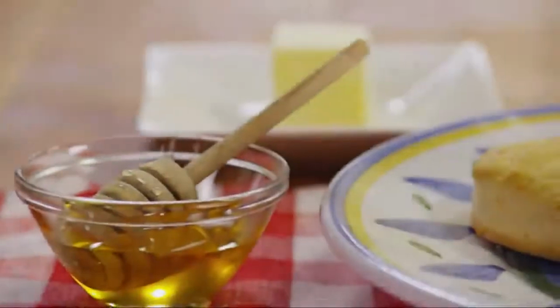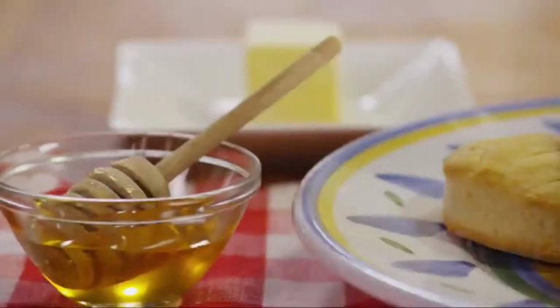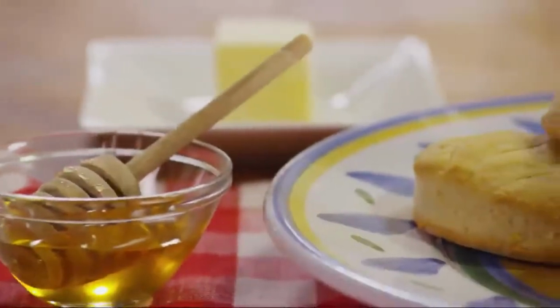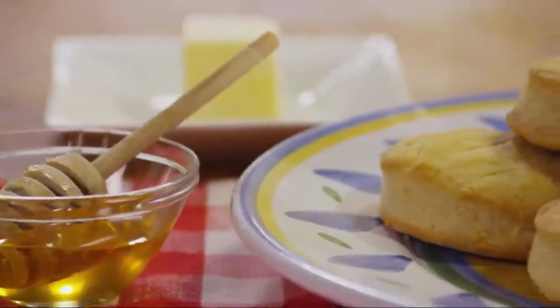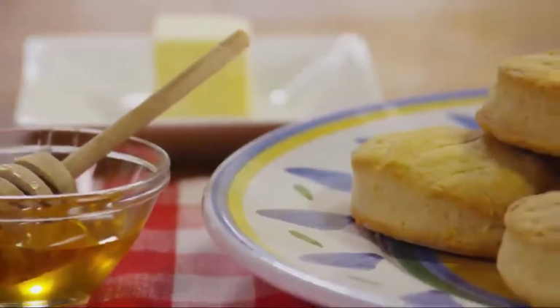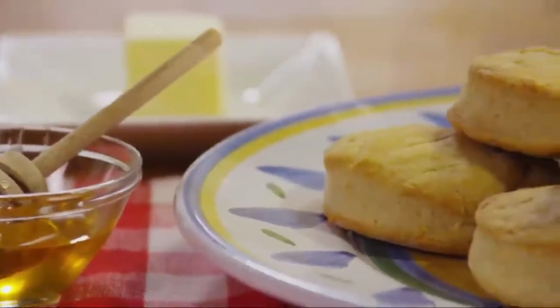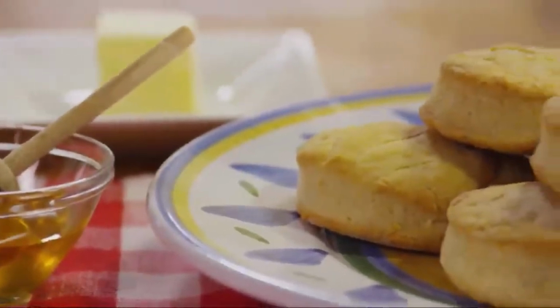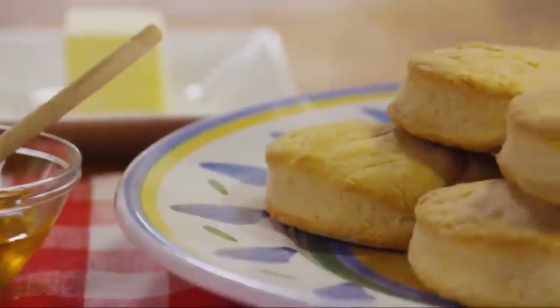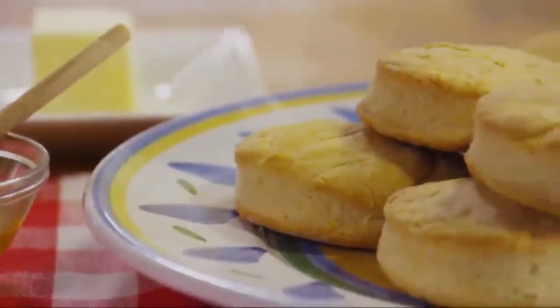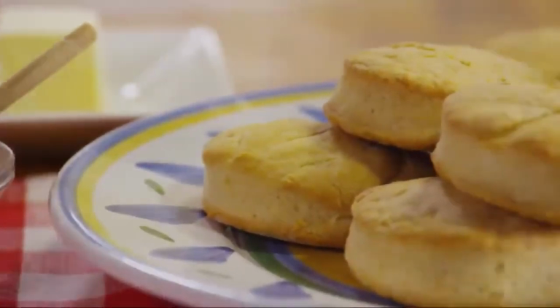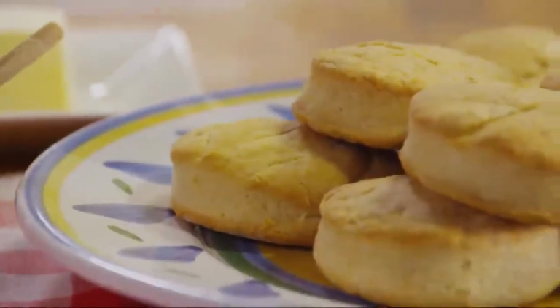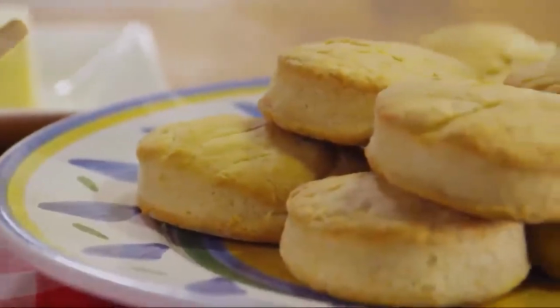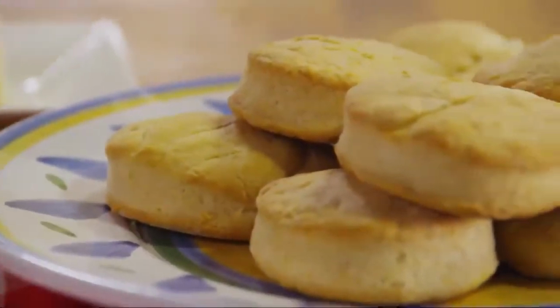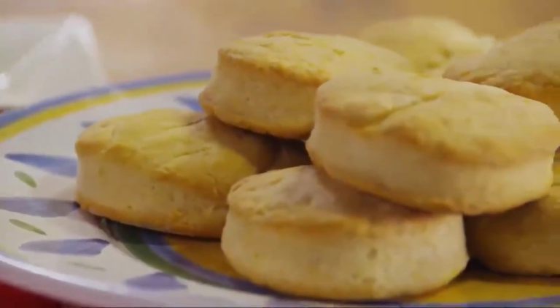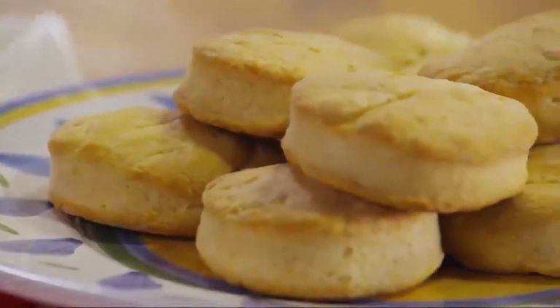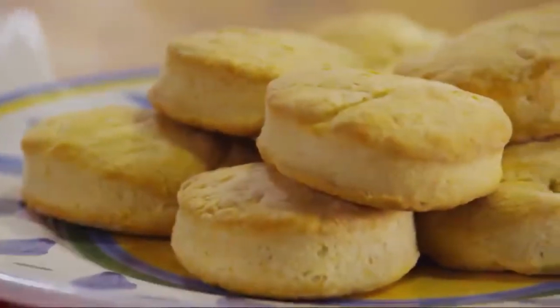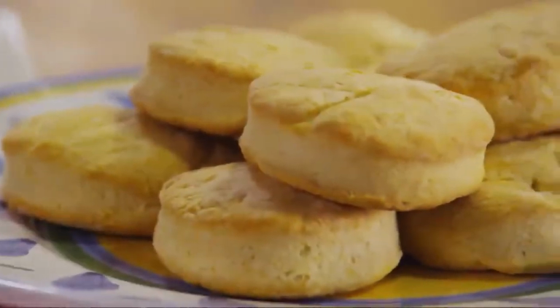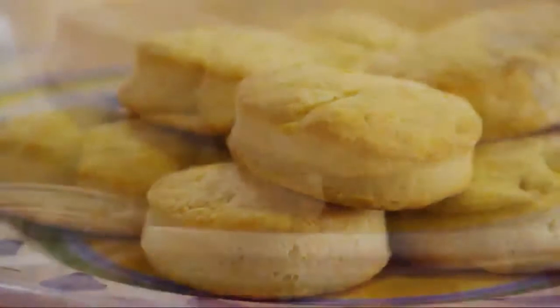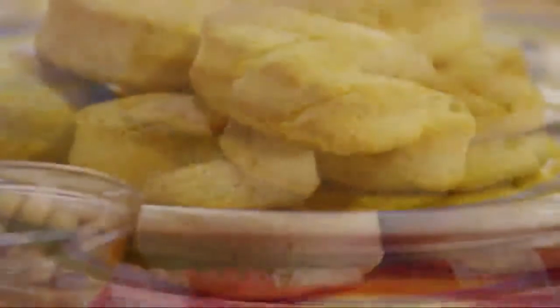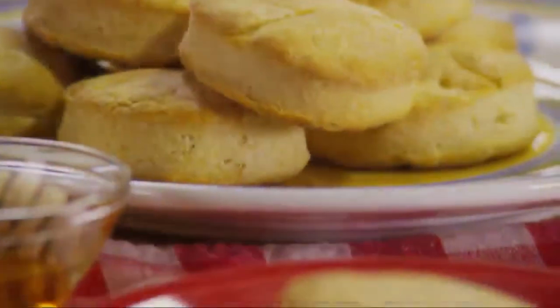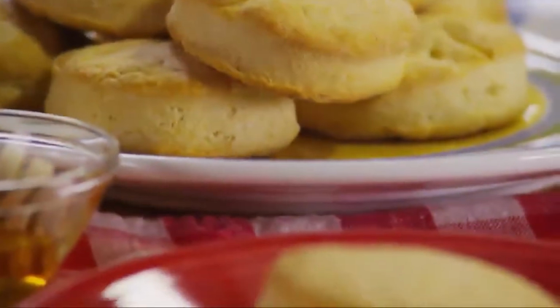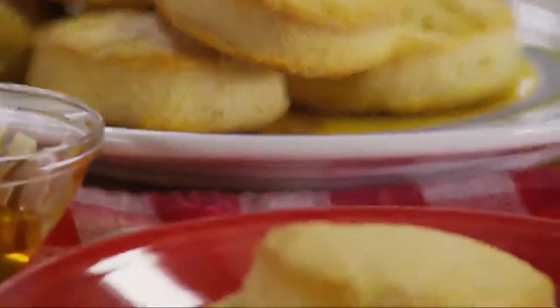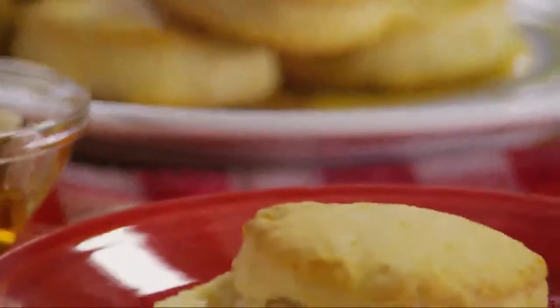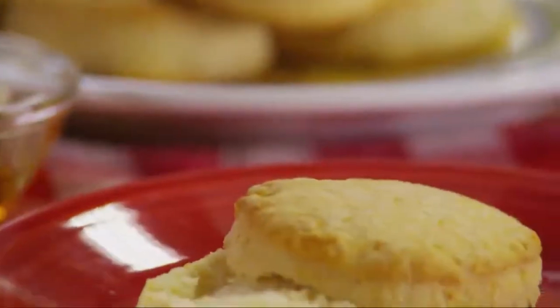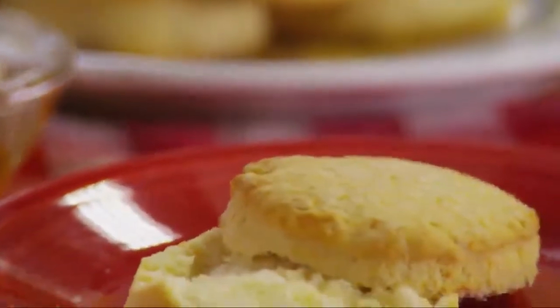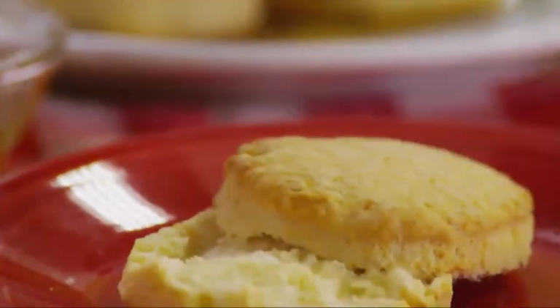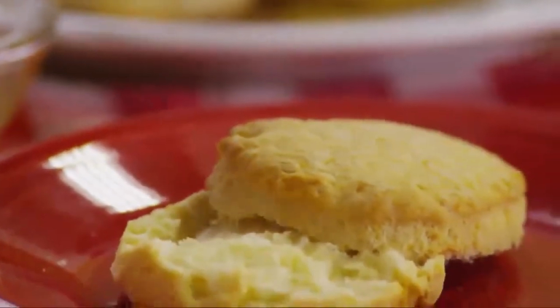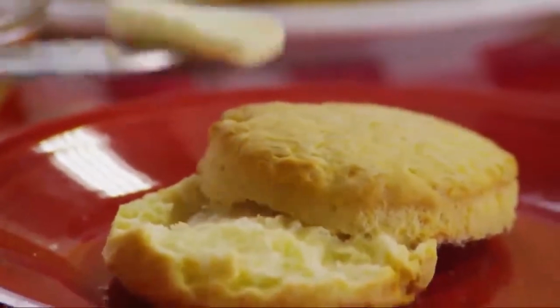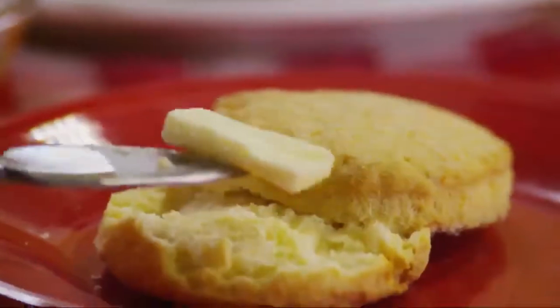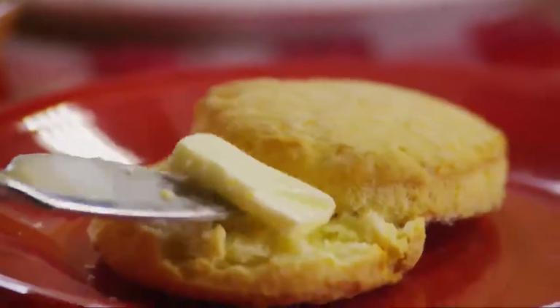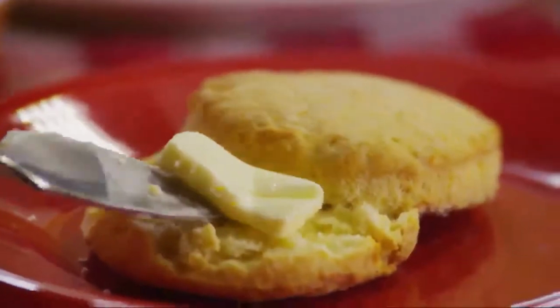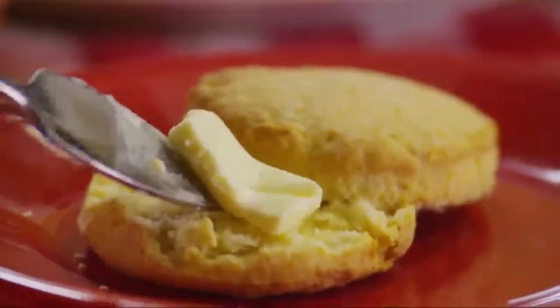The All Recipes member who submitted this recipe for basic biscuits comments that this is a basic biscuit recipe with baking powder used as the leavening. They're easy to make and go with almost any meal.